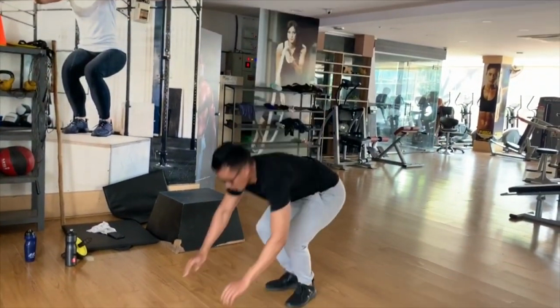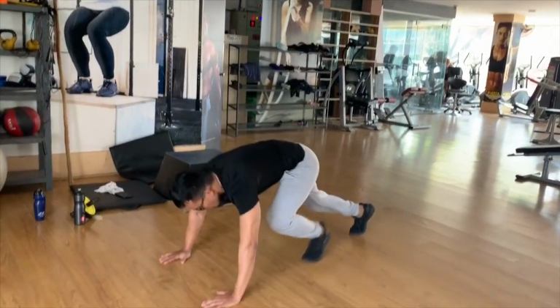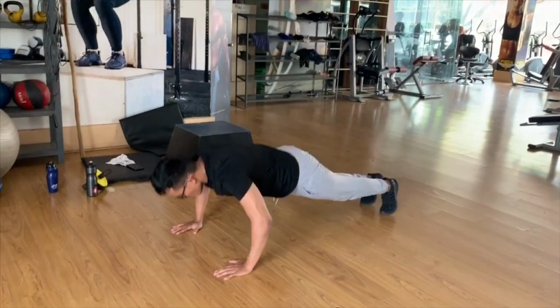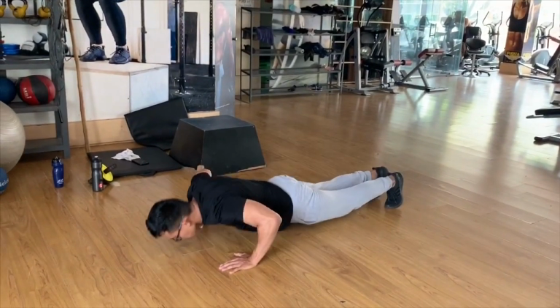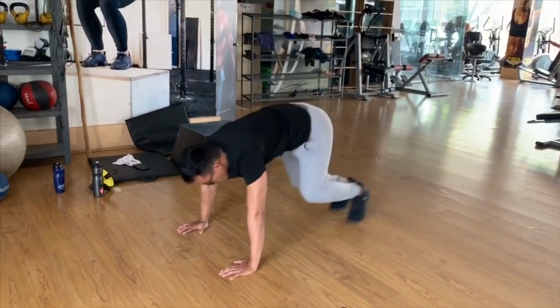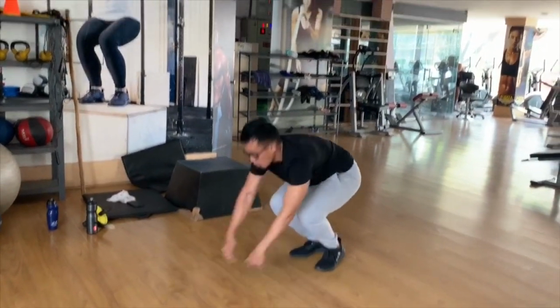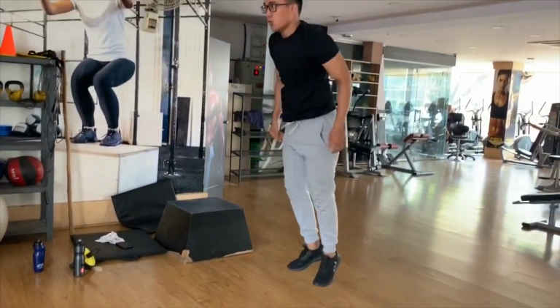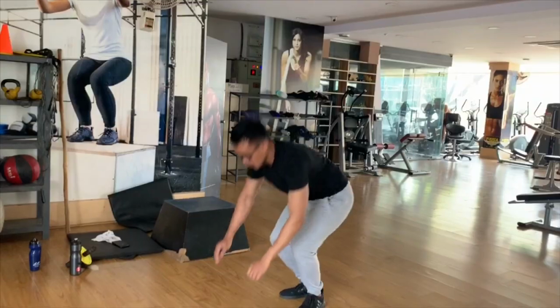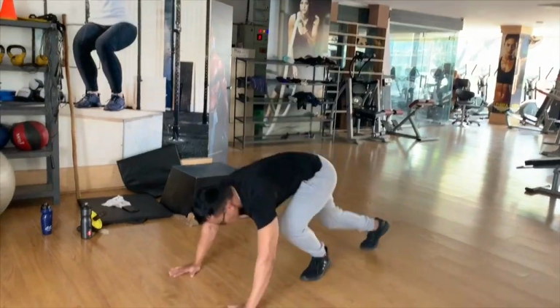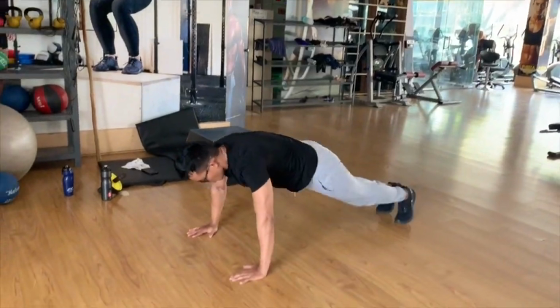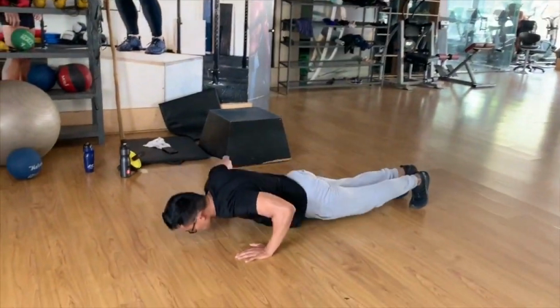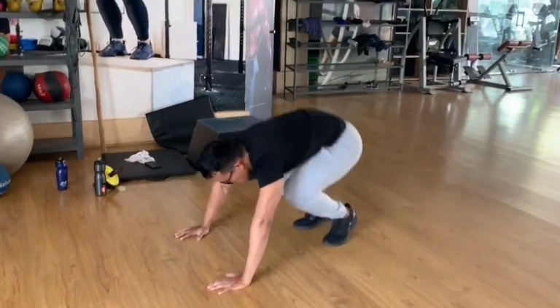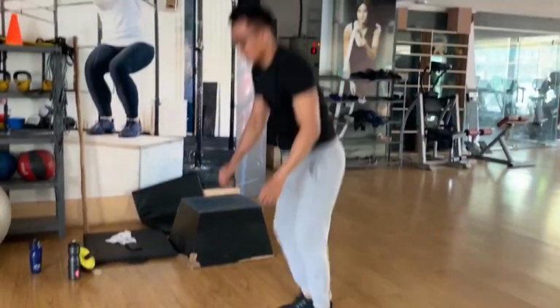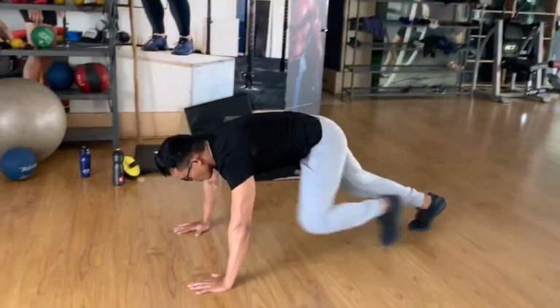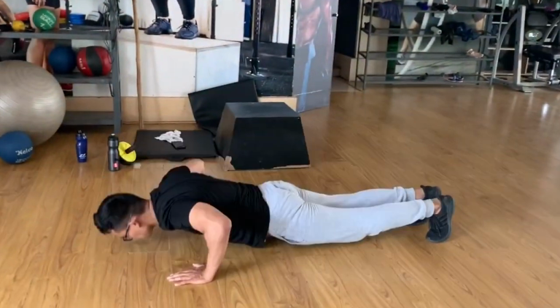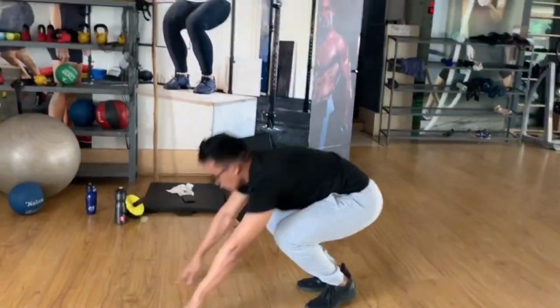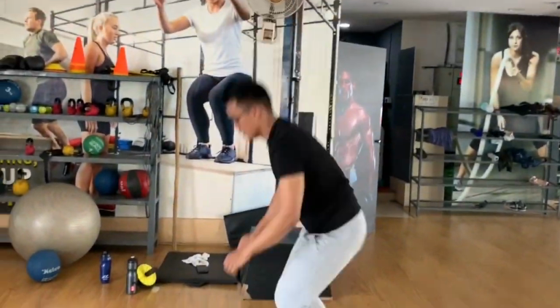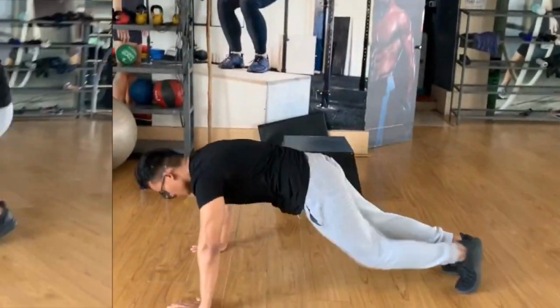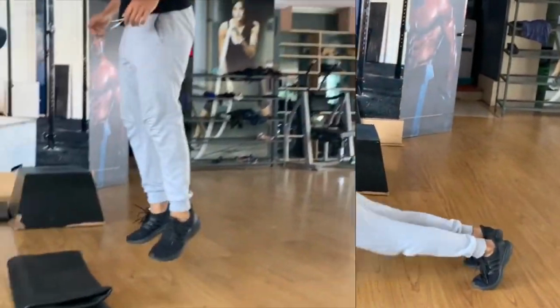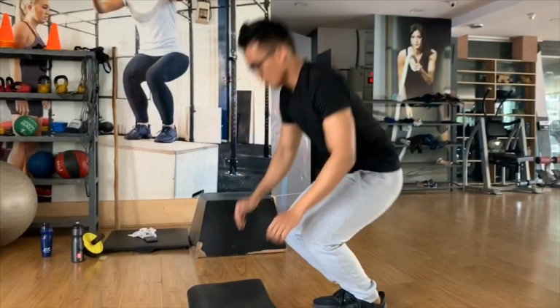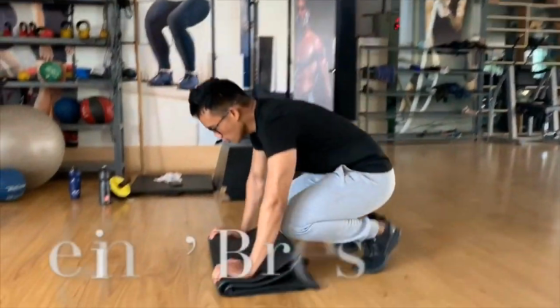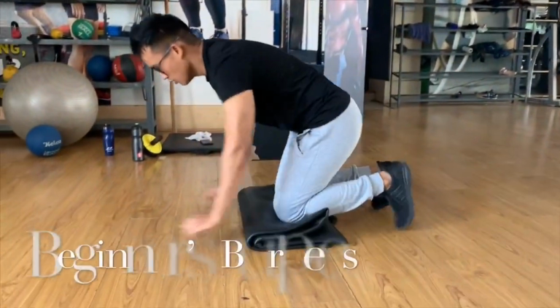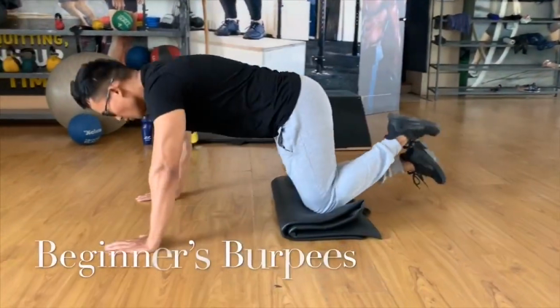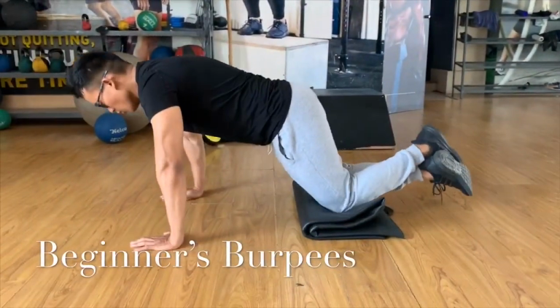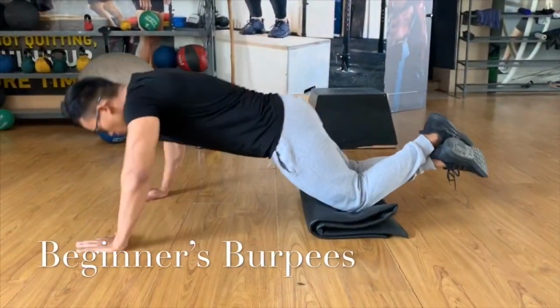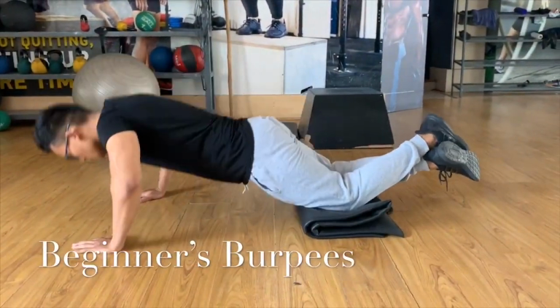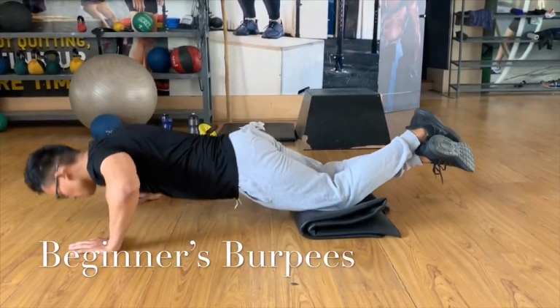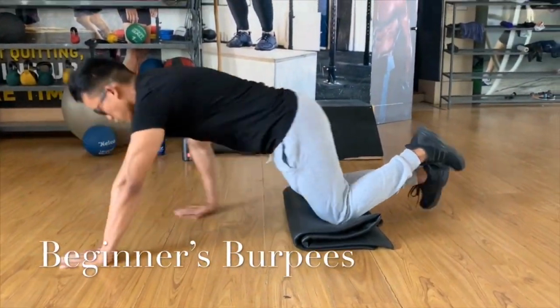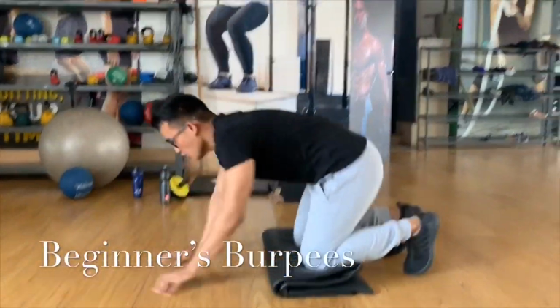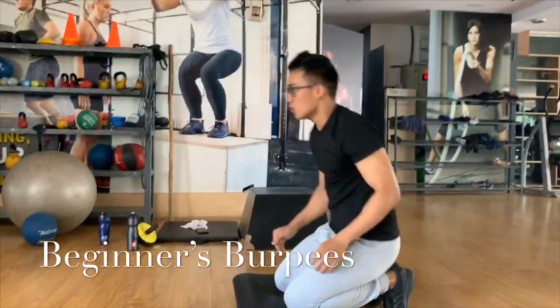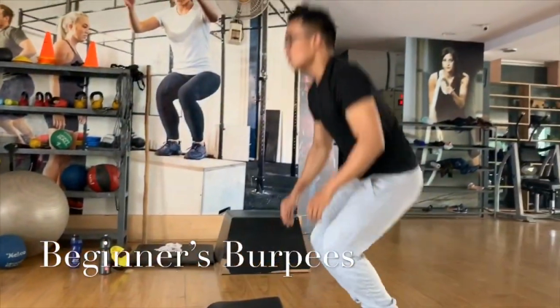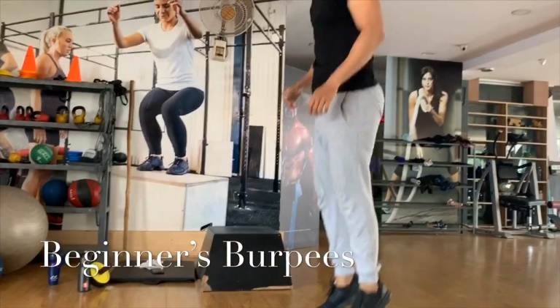This targets the gym exercises. This is for beginners of the gym, and this is about the performance level of the gym.